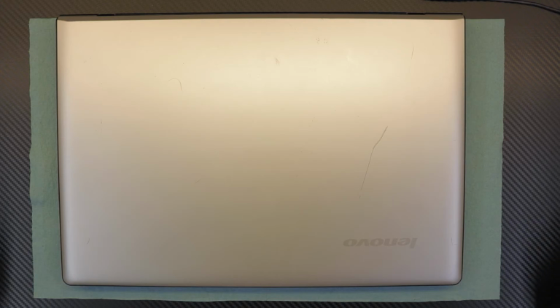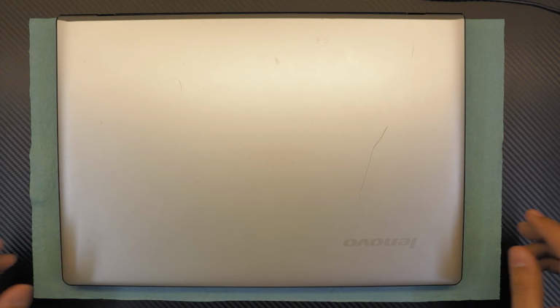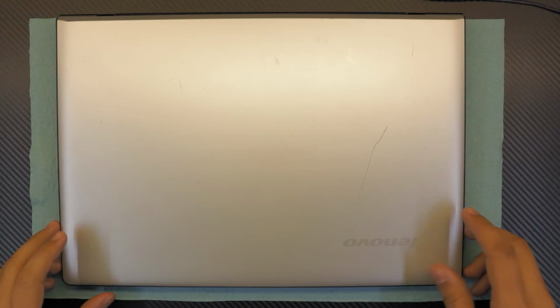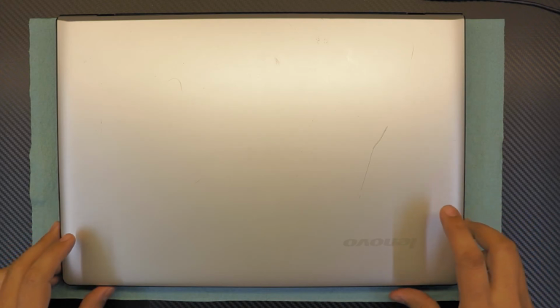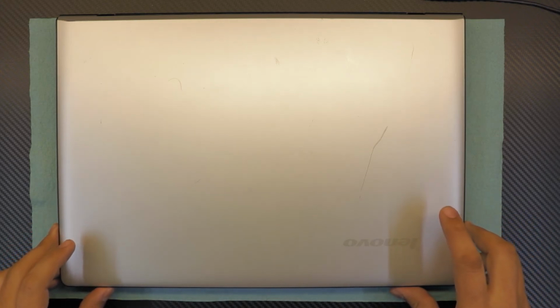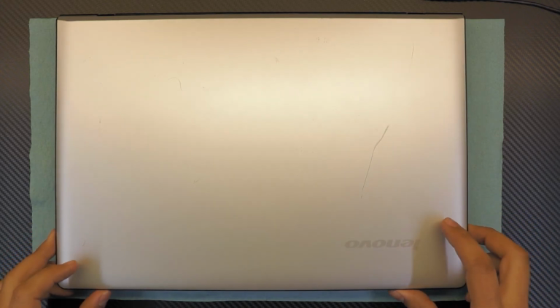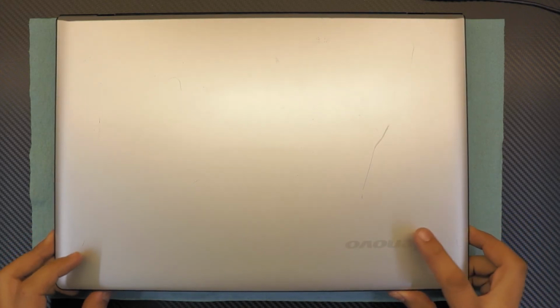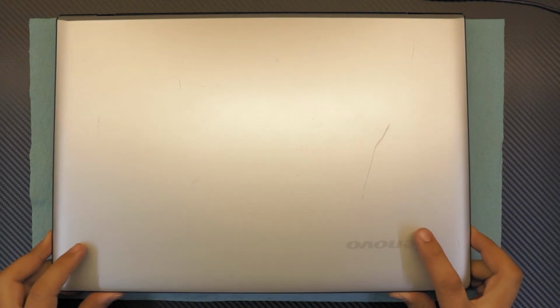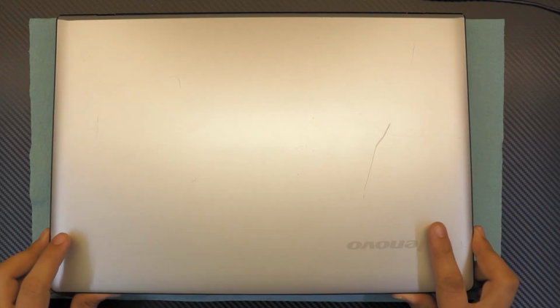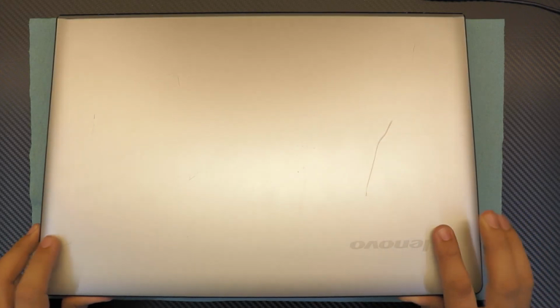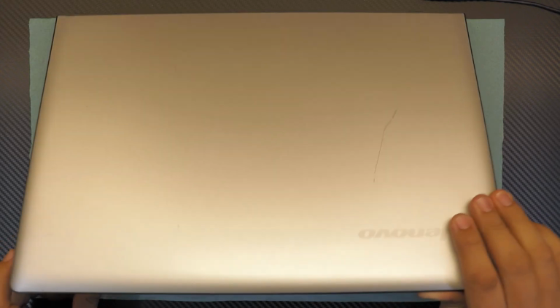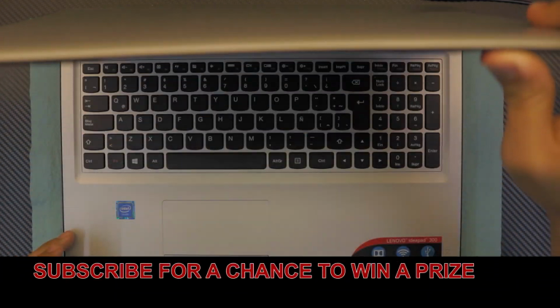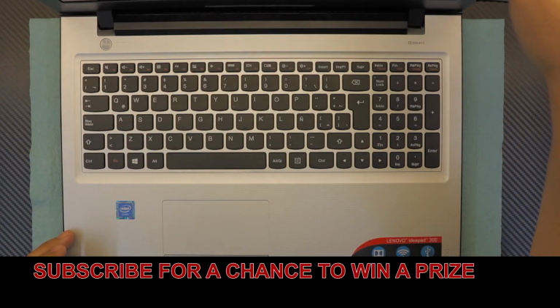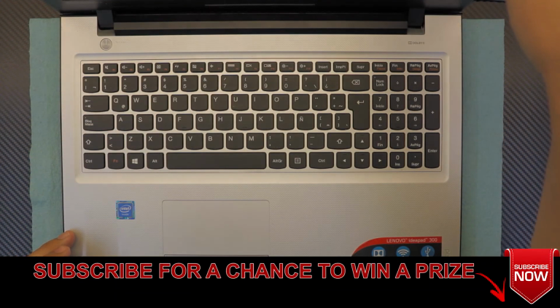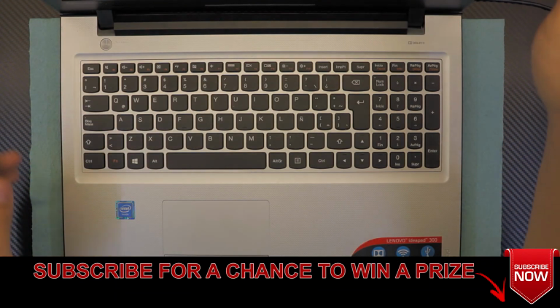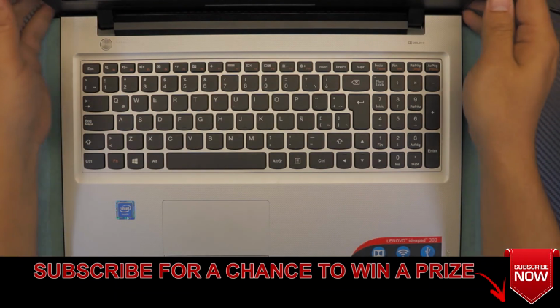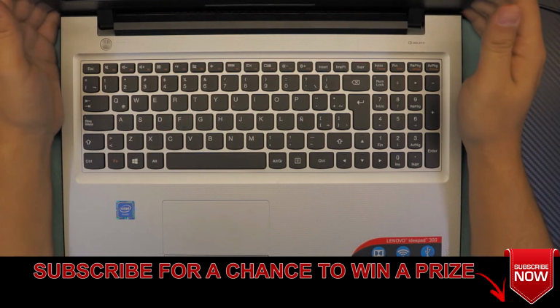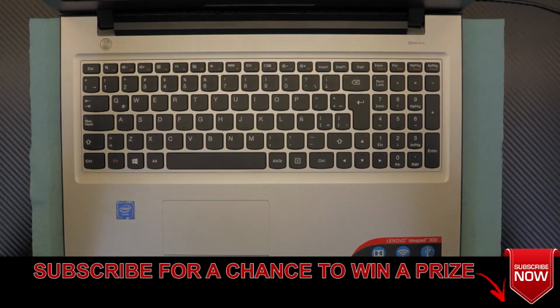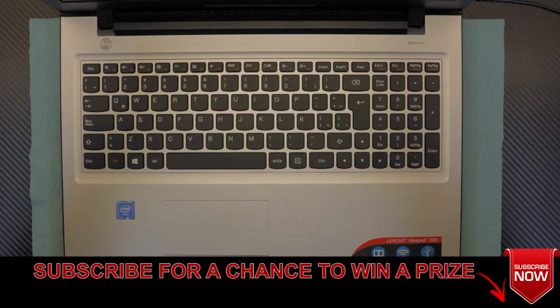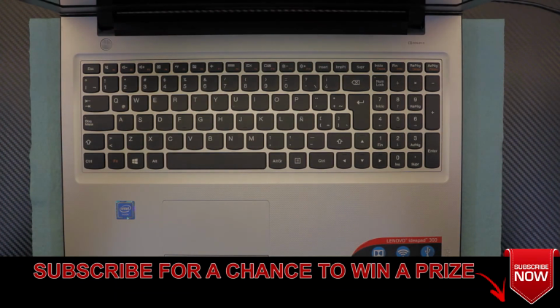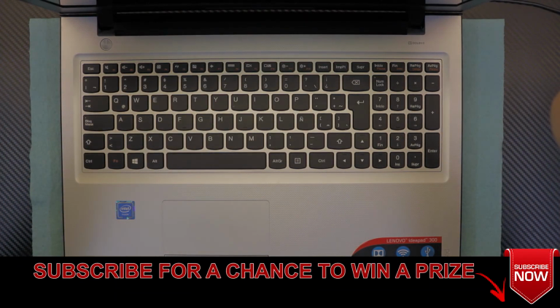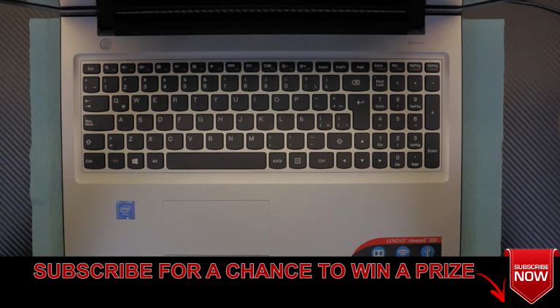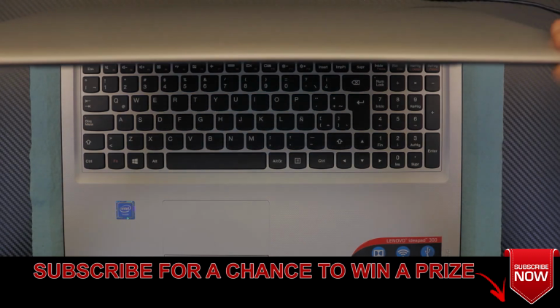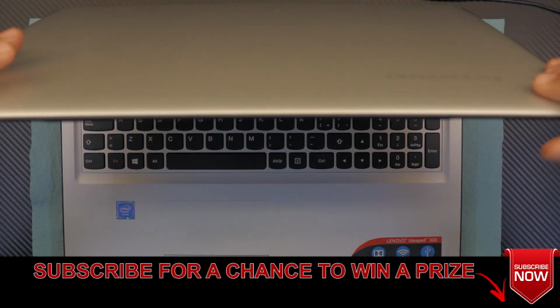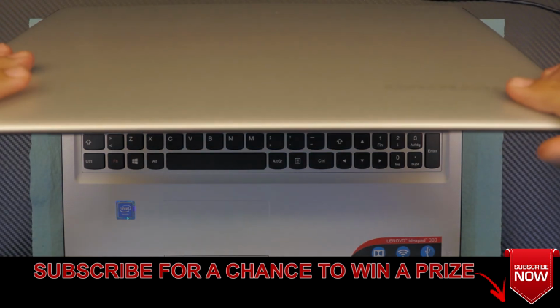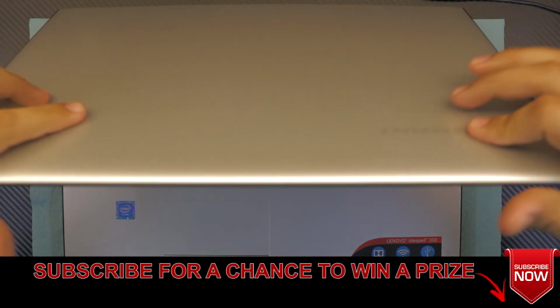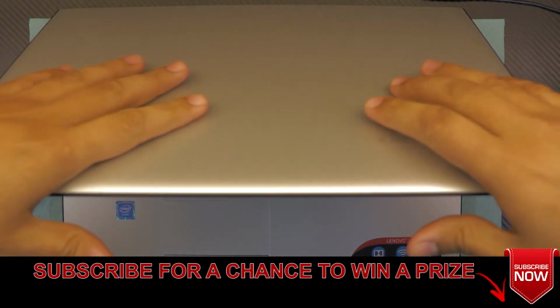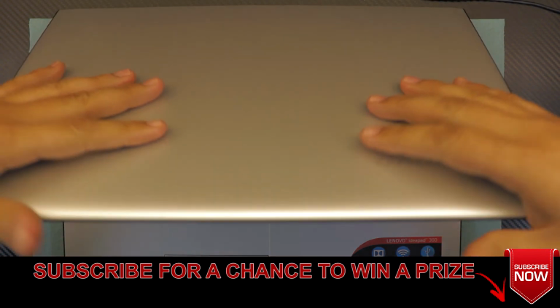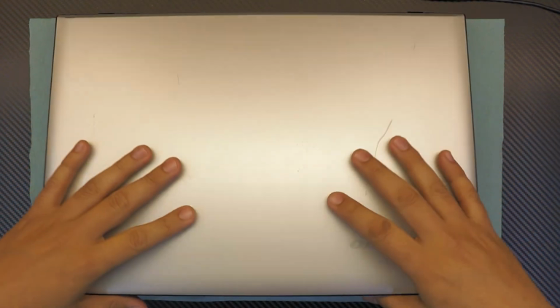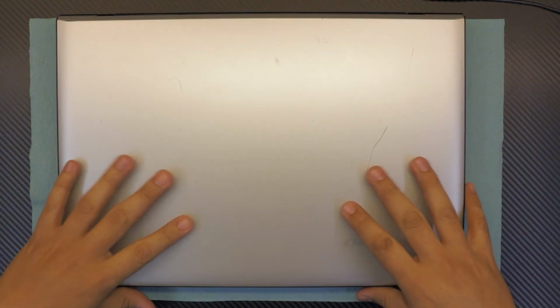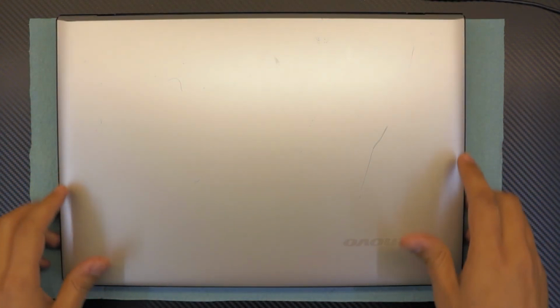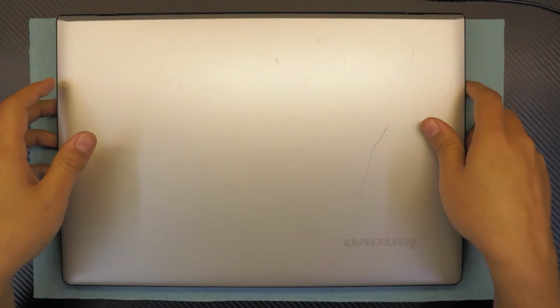Hello everyone. Today I'm going to show you how to clean up your Lenovo IdeaPad 300 — how you can clean up the fan and repaste your CPU and GPU, in case you have a GPU version on your board. So let's get started right away.